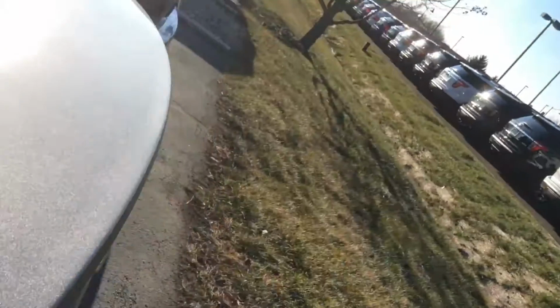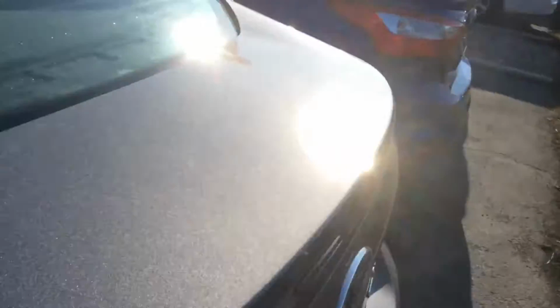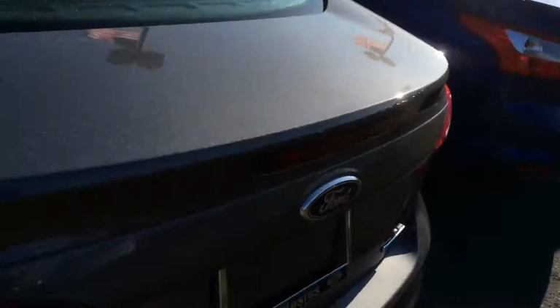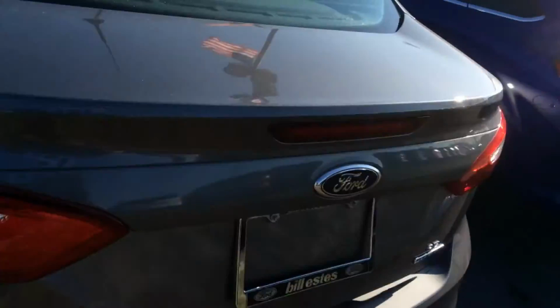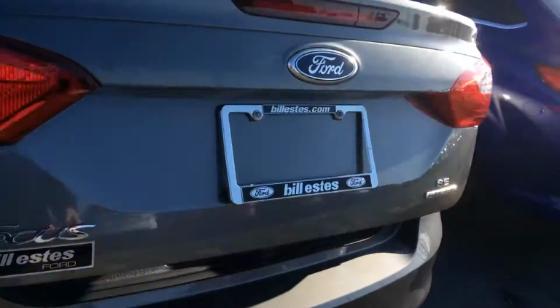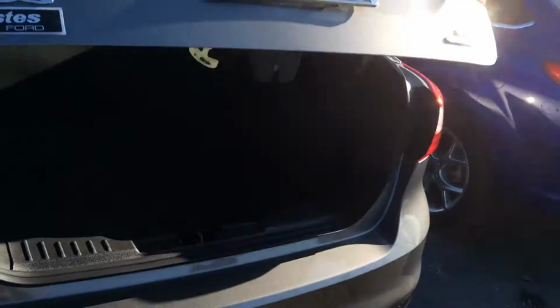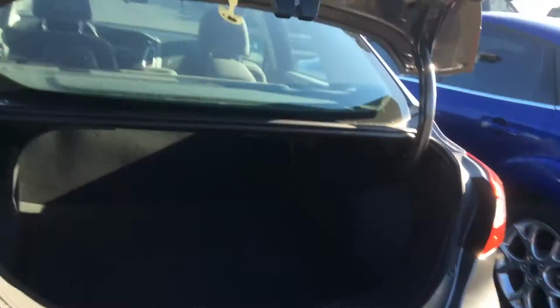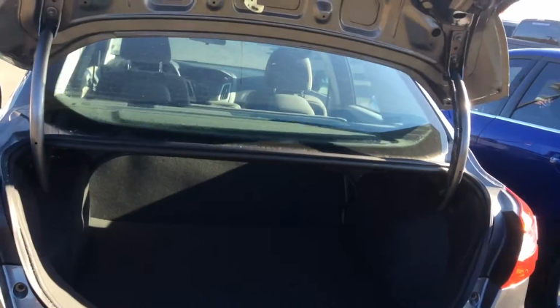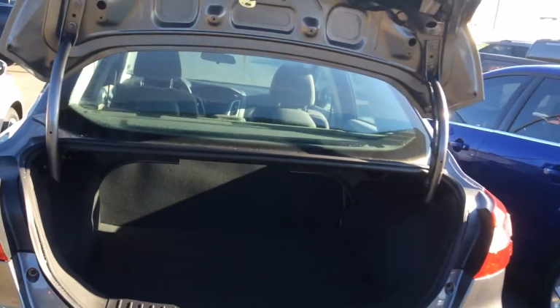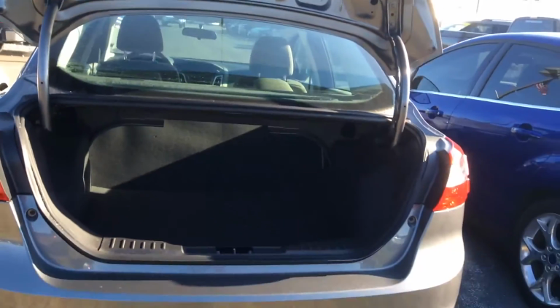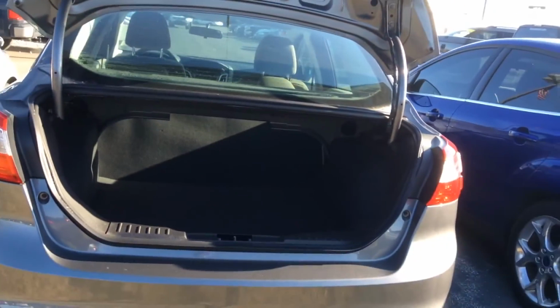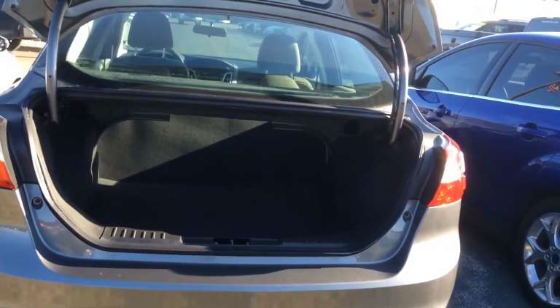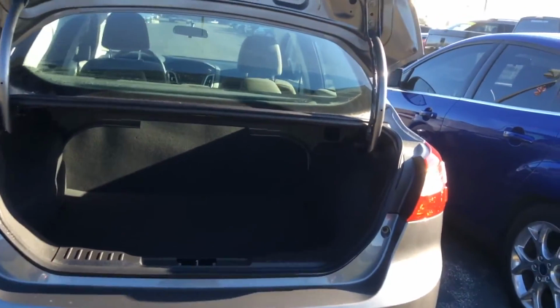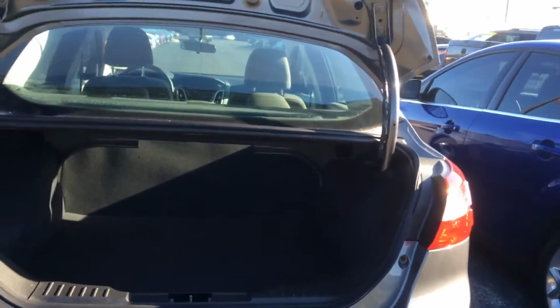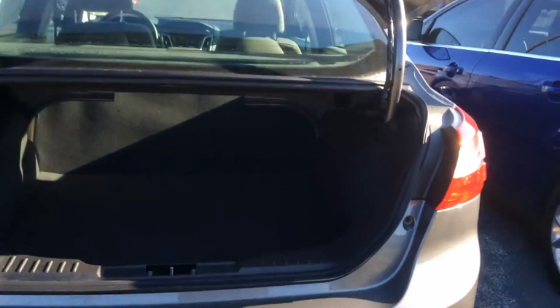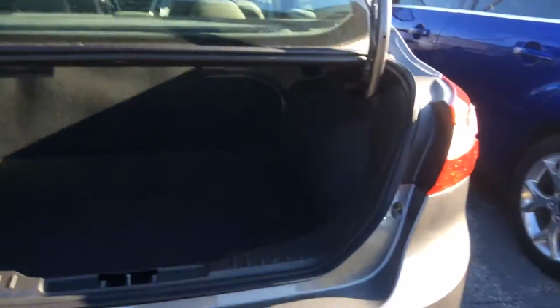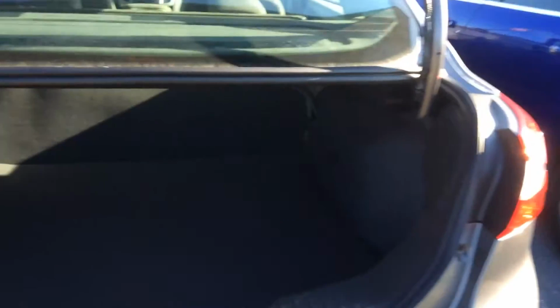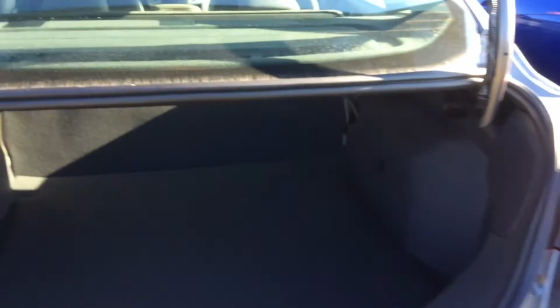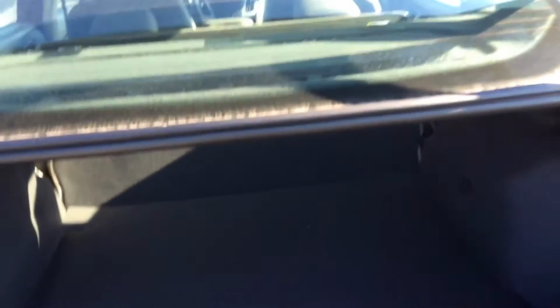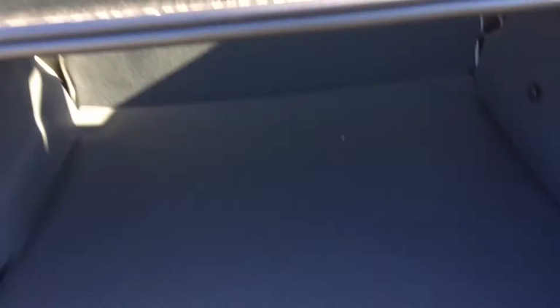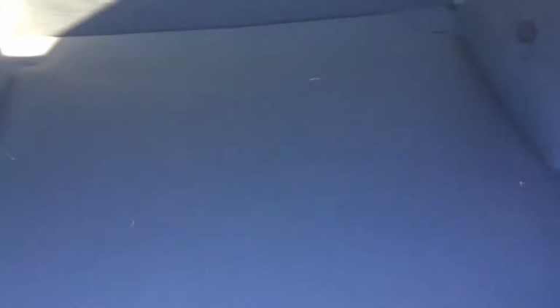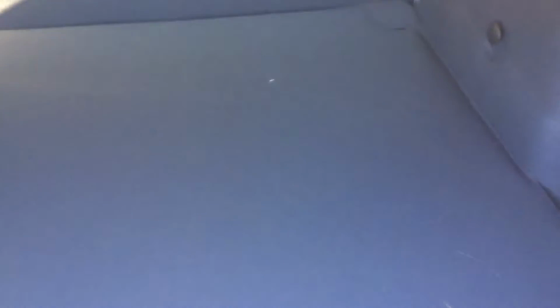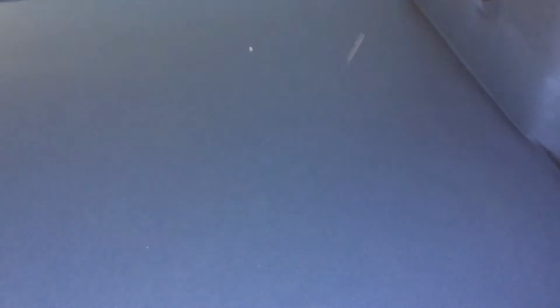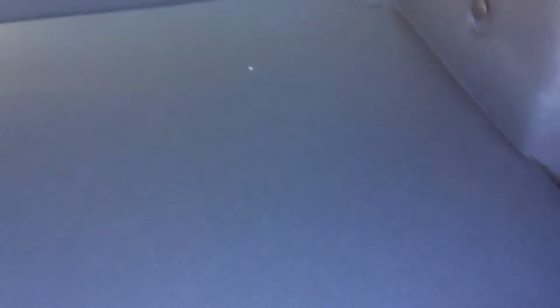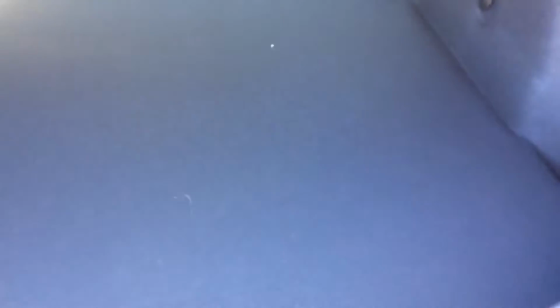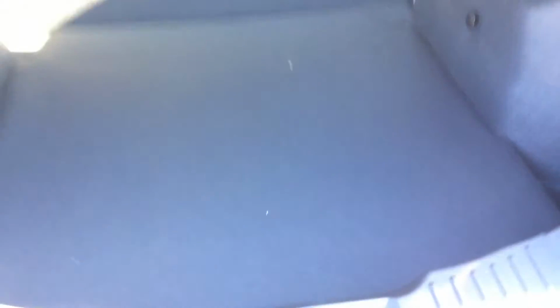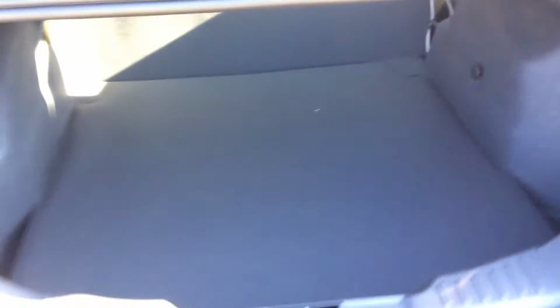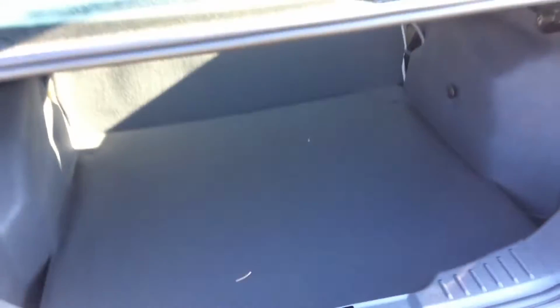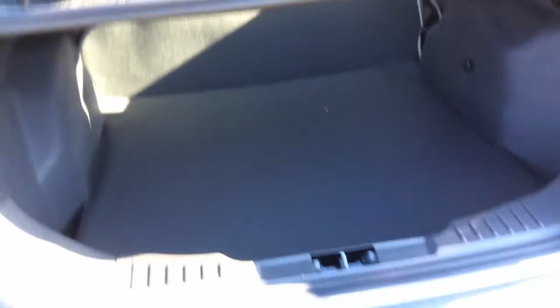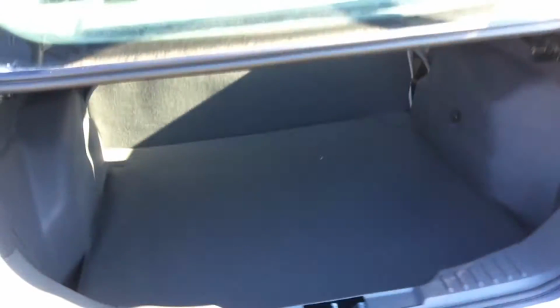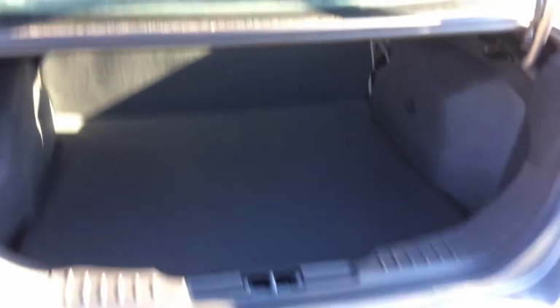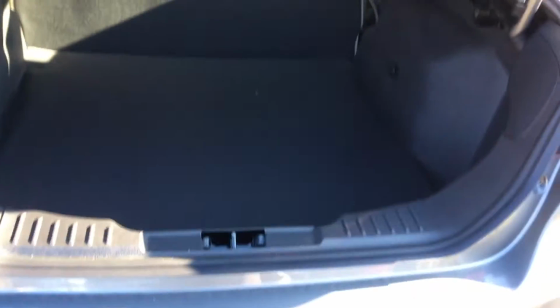It does have a trunk release on the fob, which opens right up for you, which is nice. Decent sized trunk for the smaller sedan — seats down gives you that little extra space.